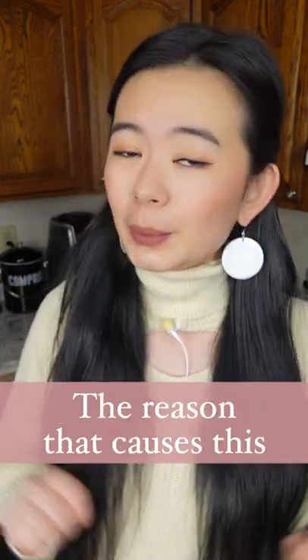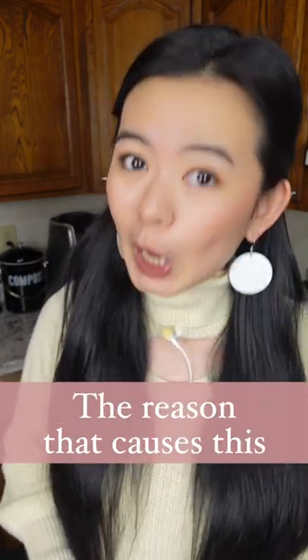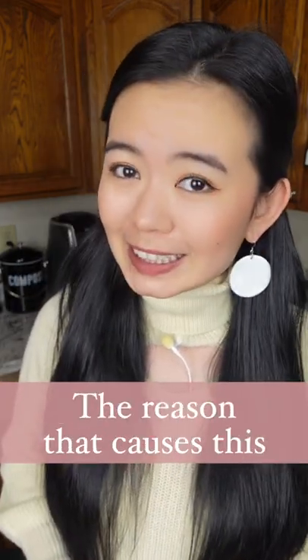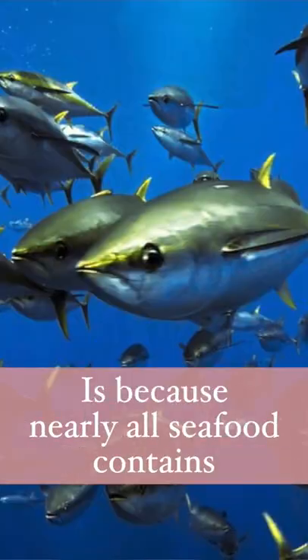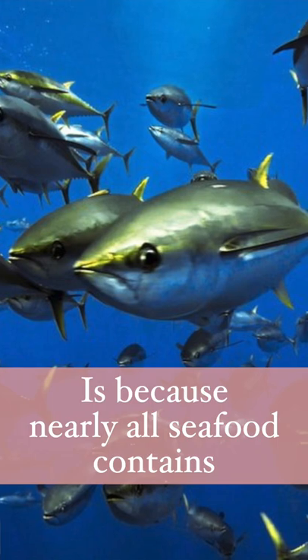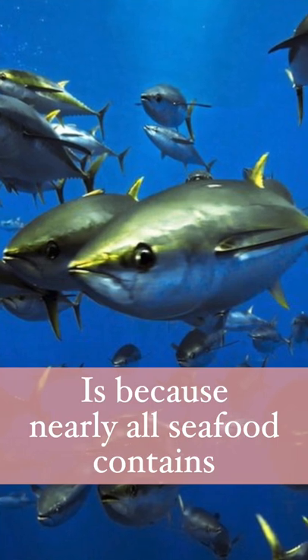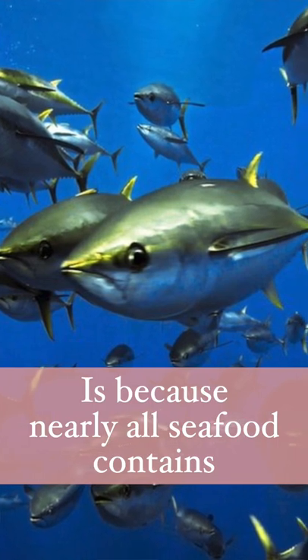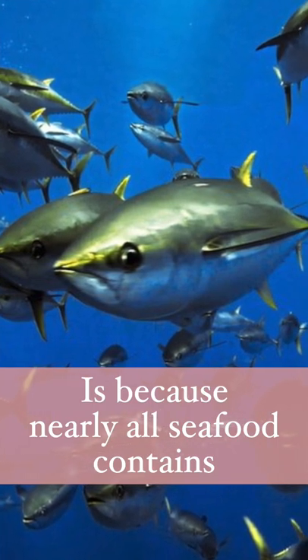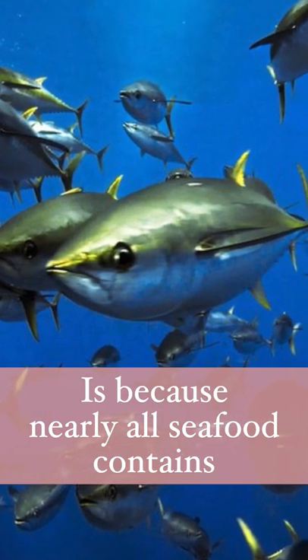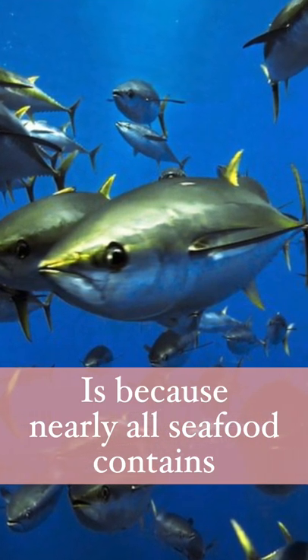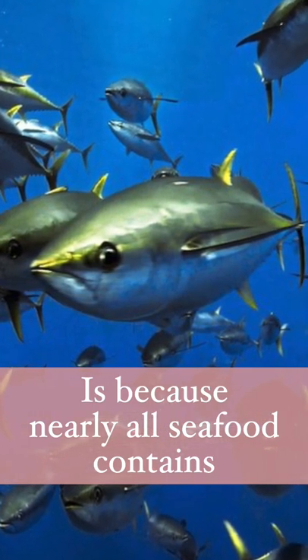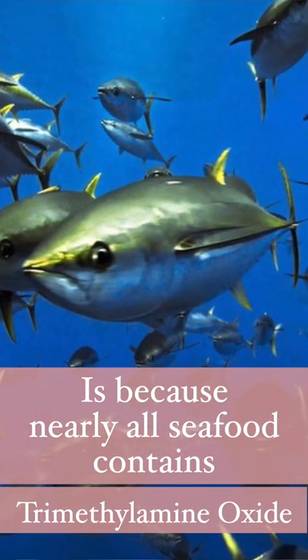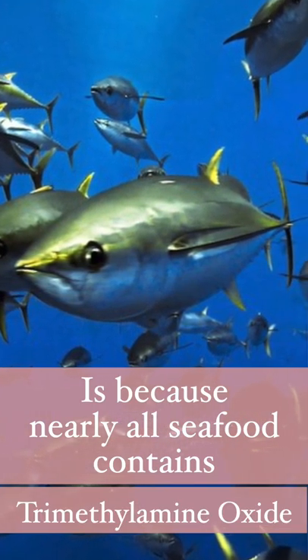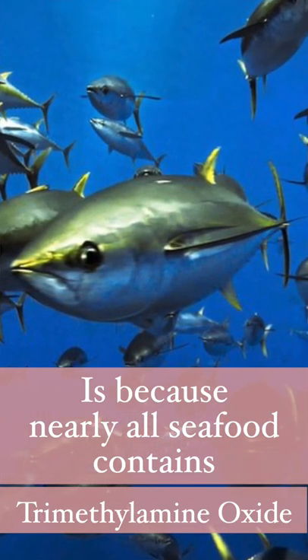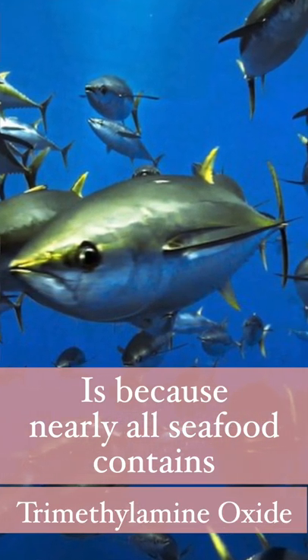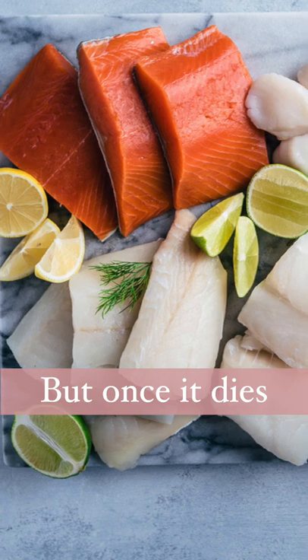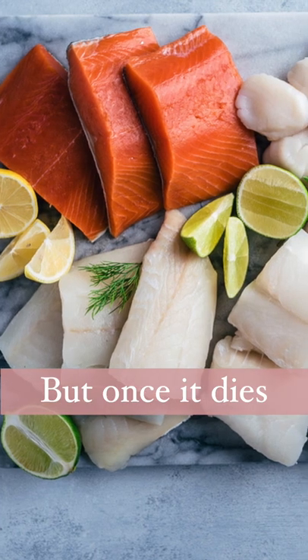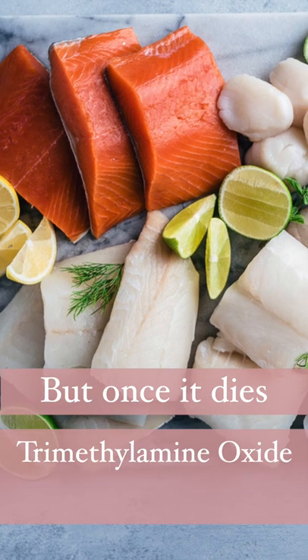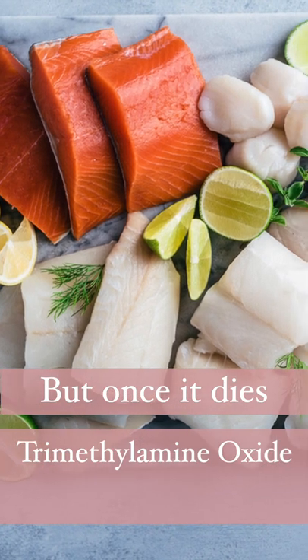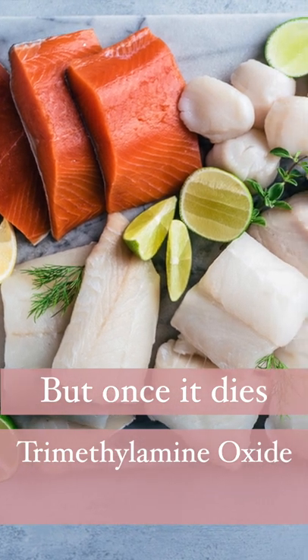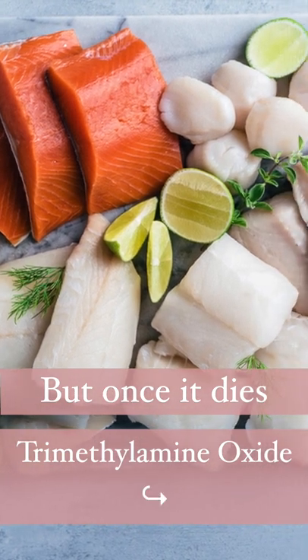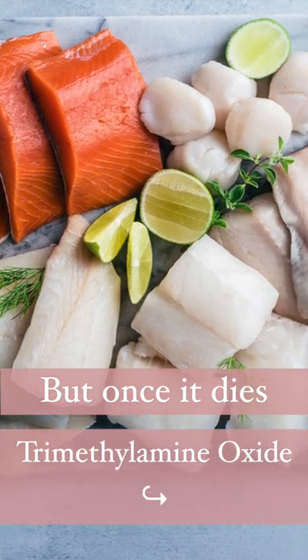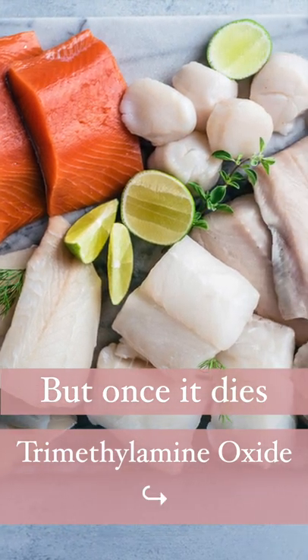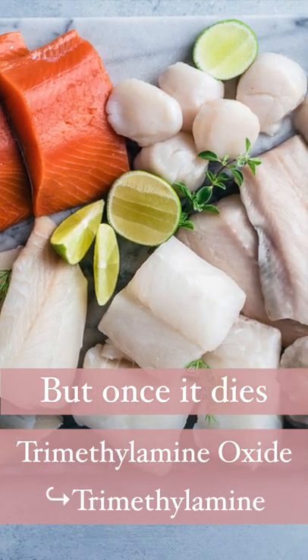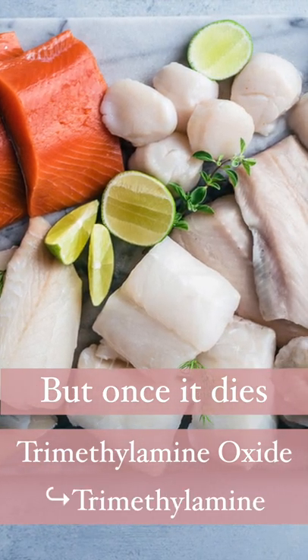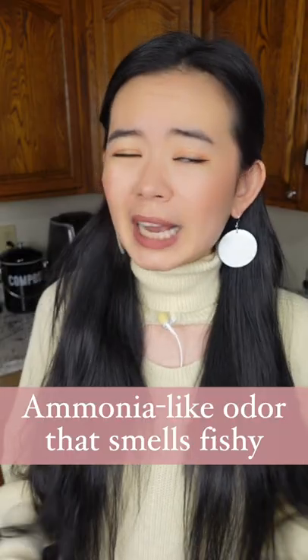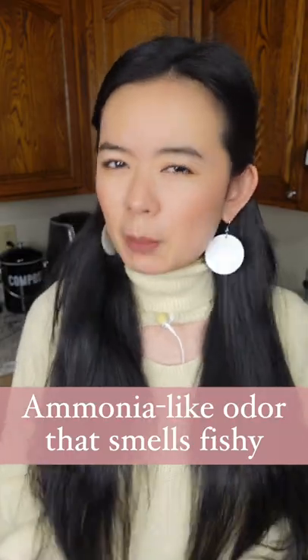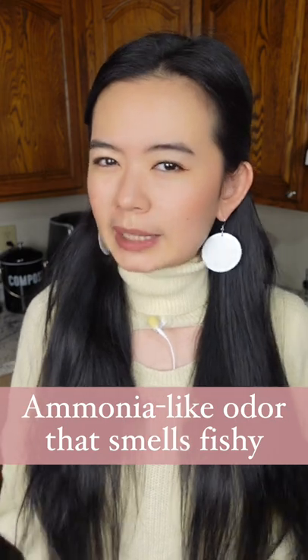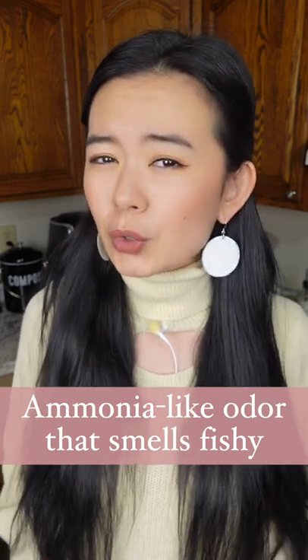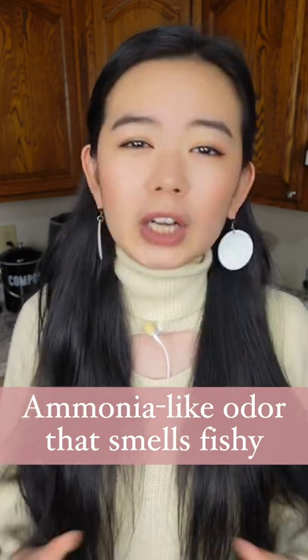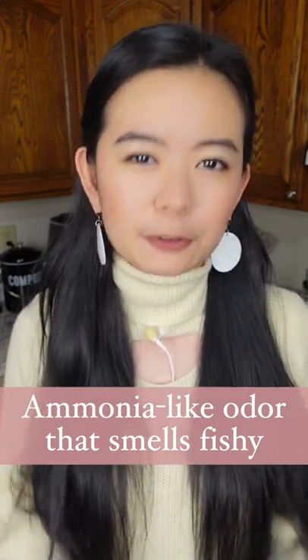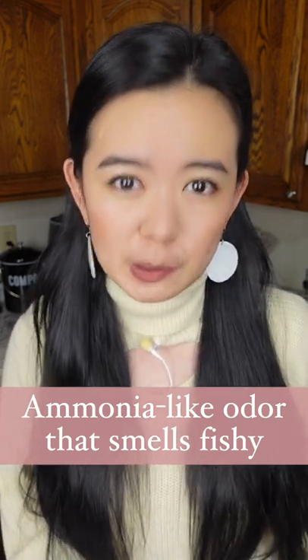The reason is that nearly all seafood contains an odorless compound called trimethylamine oxide. But once it dies, trimethylamine oxide will transform into trimethylamine, which has an ammonia-like odor that causes the fishy smell.